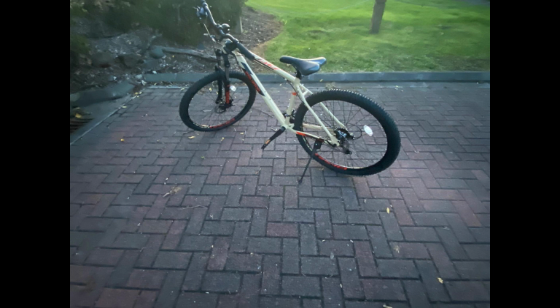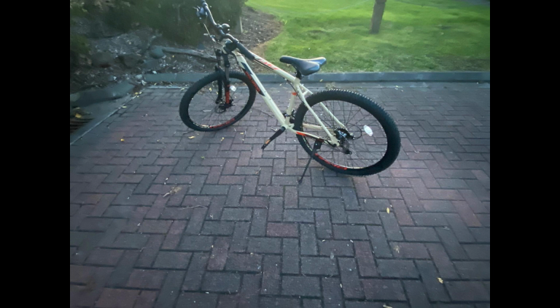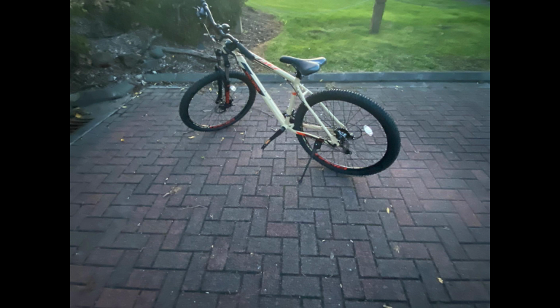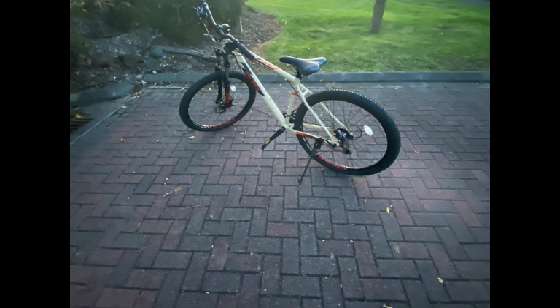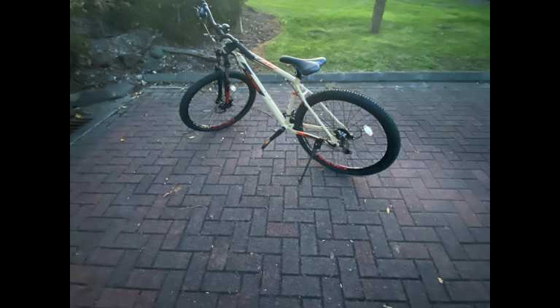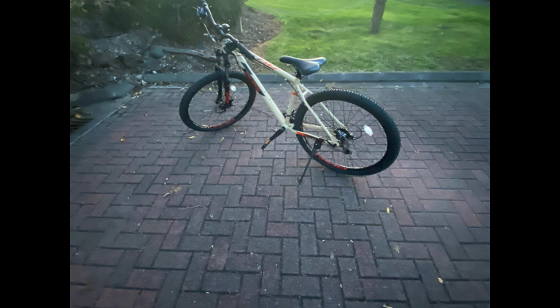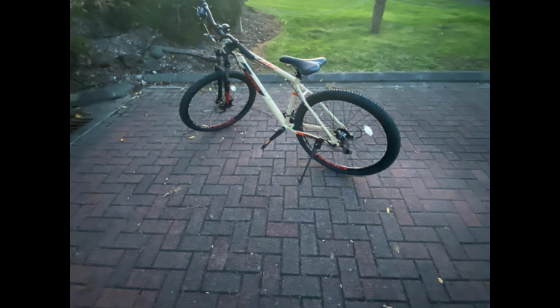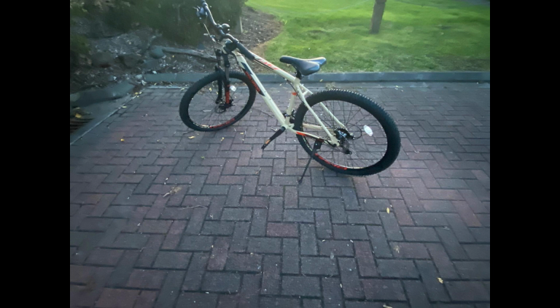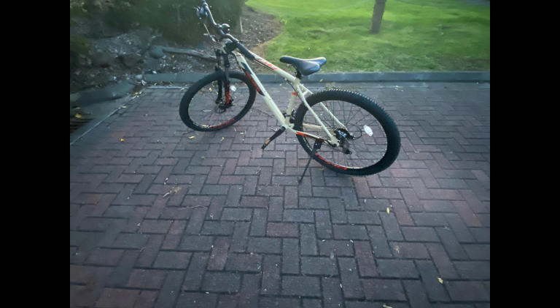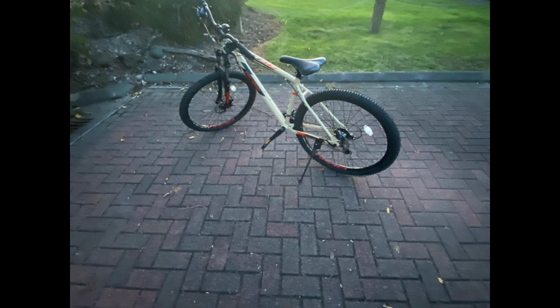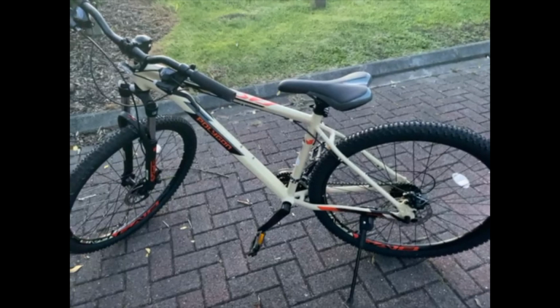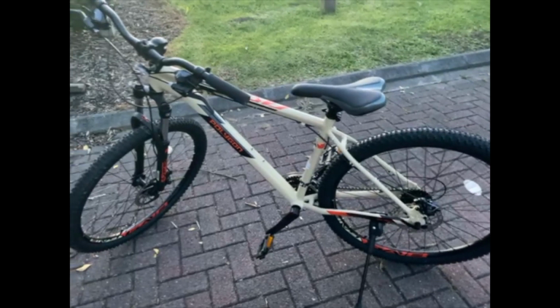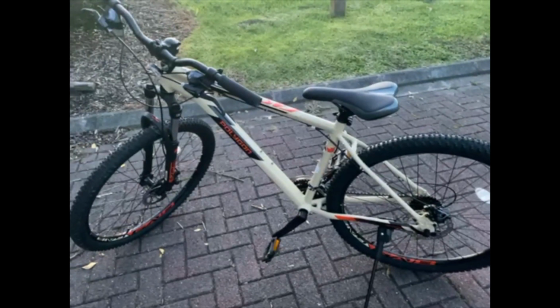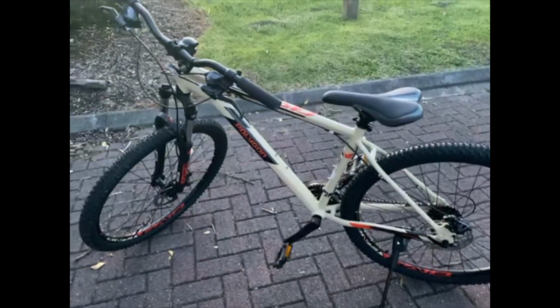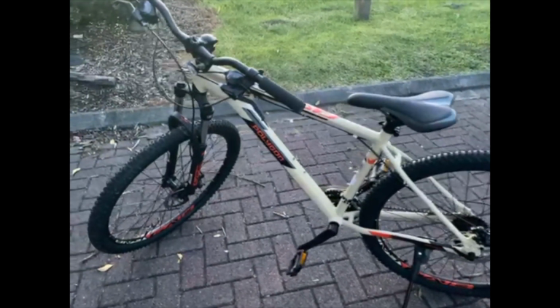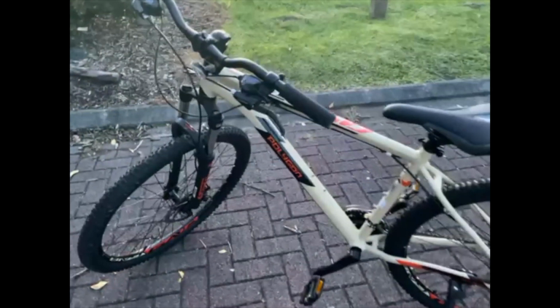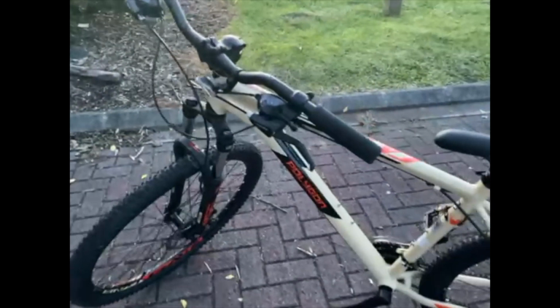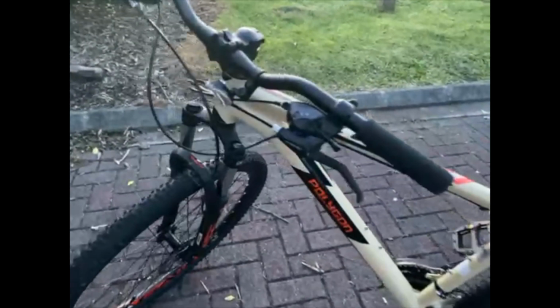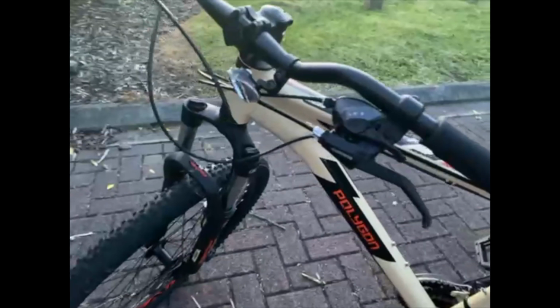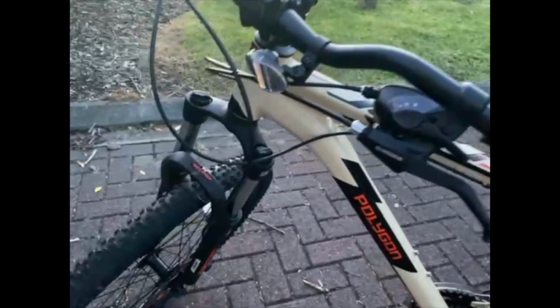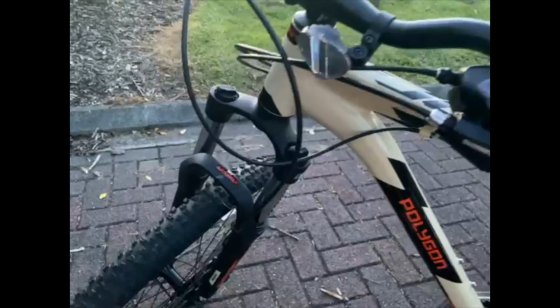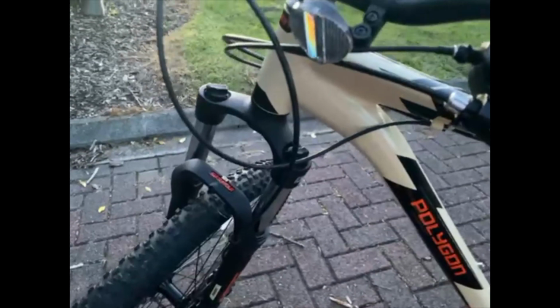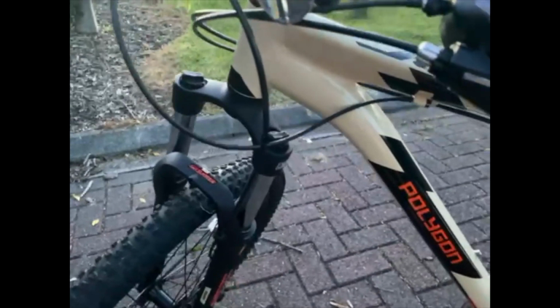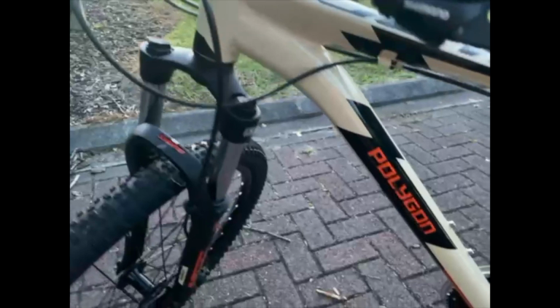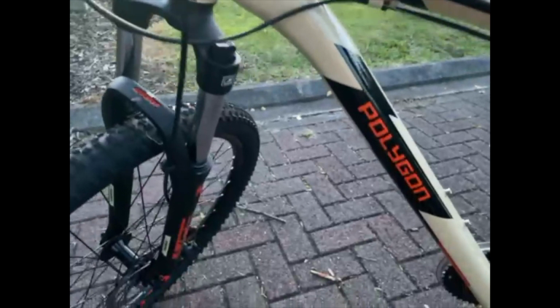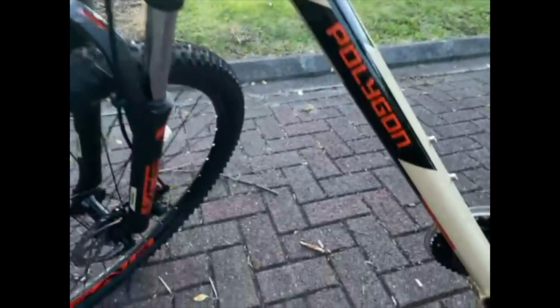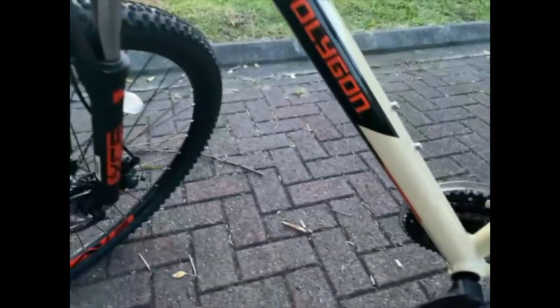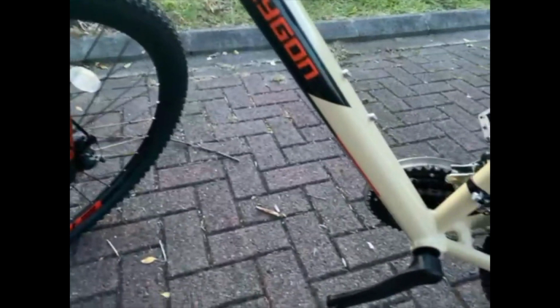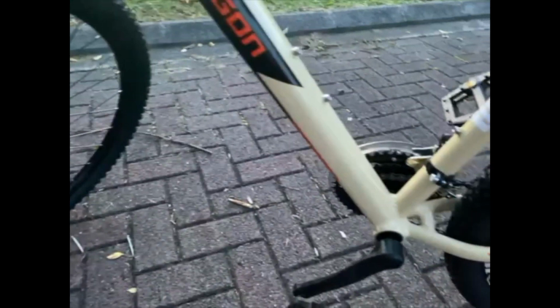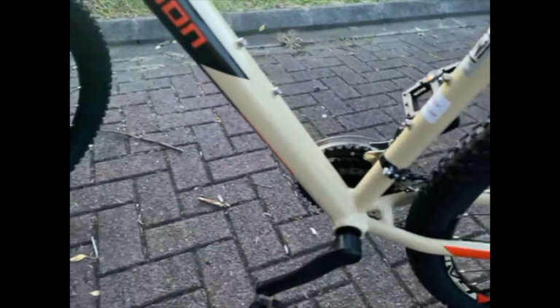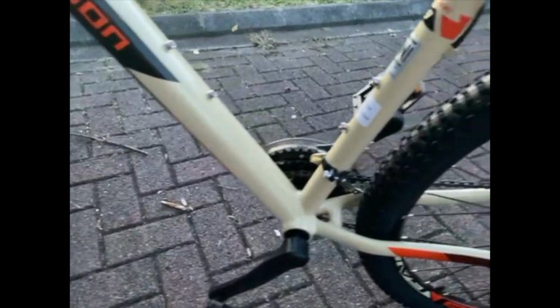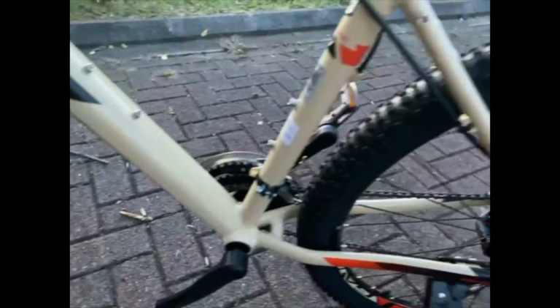This Polygon Cascade 3 was created to be versatile for riders who are looking to commute to work or to go for recreational riding.